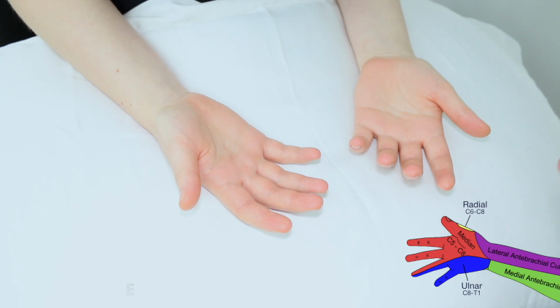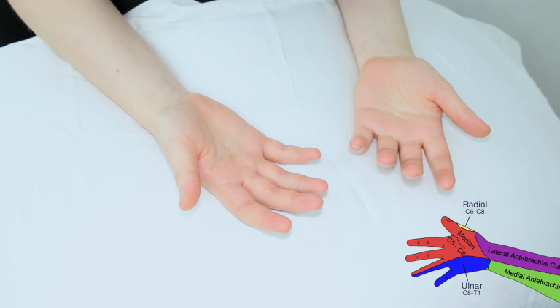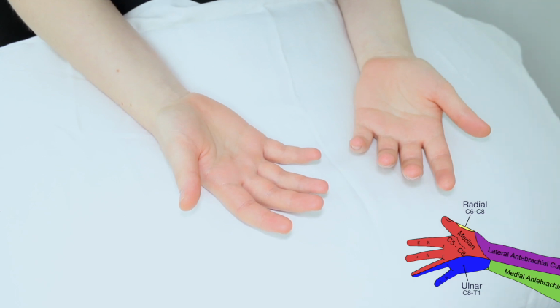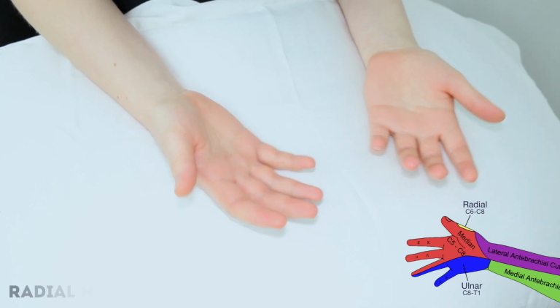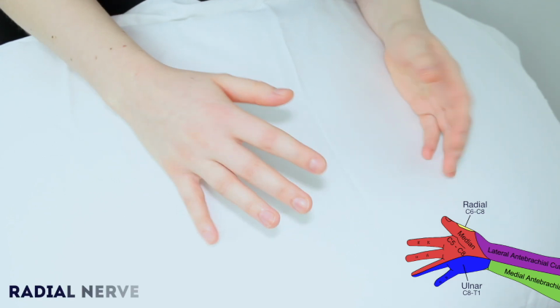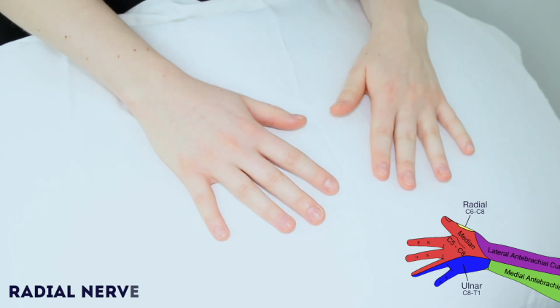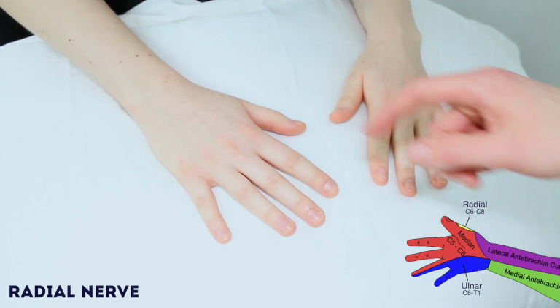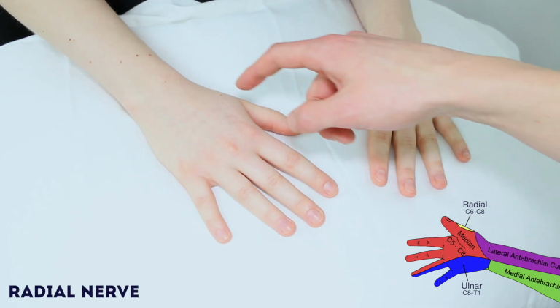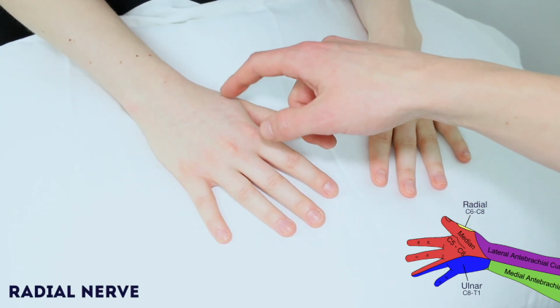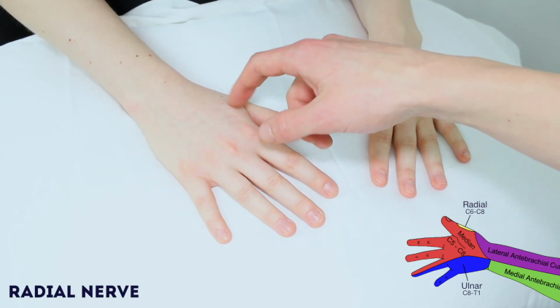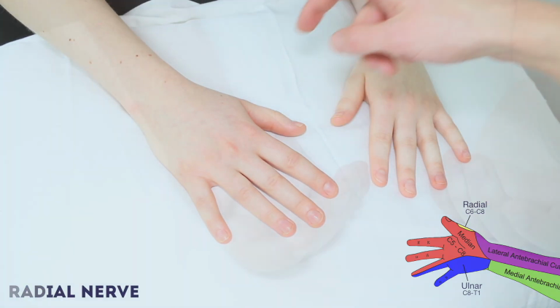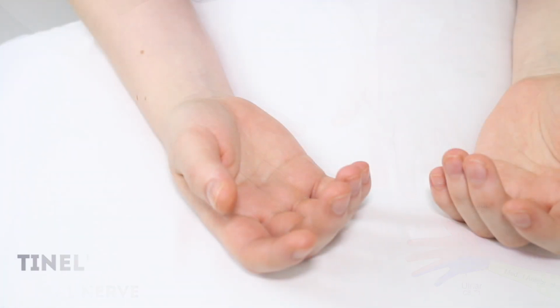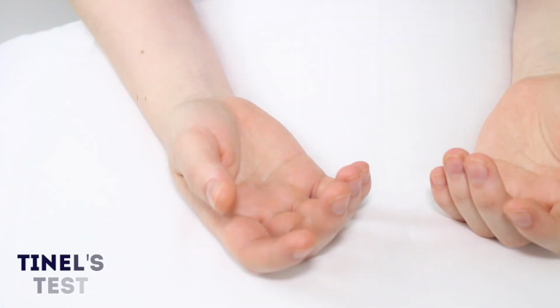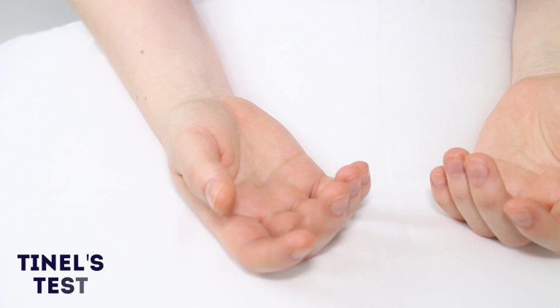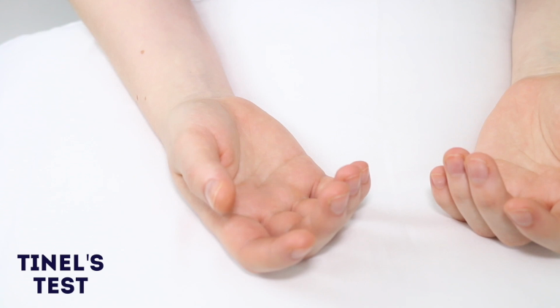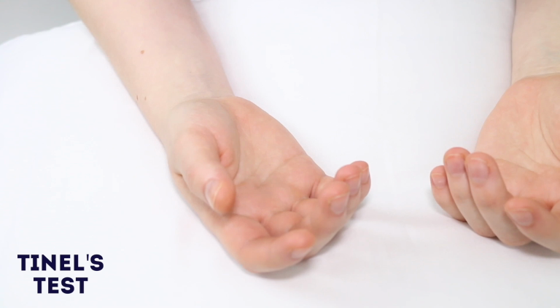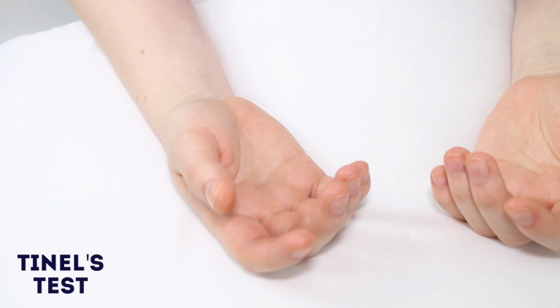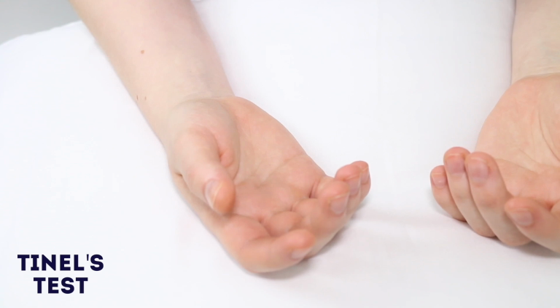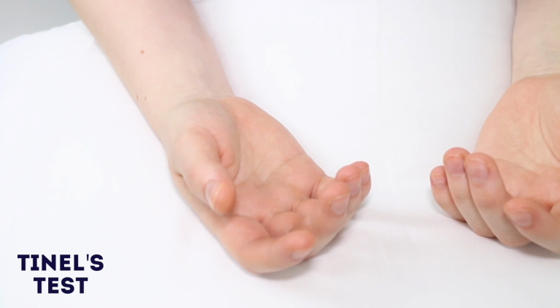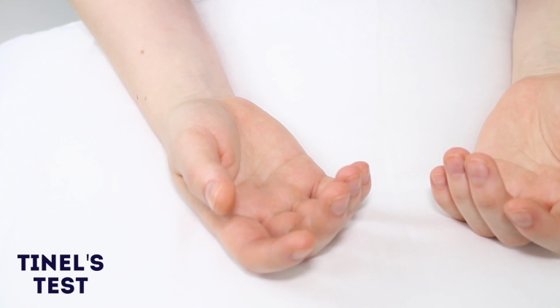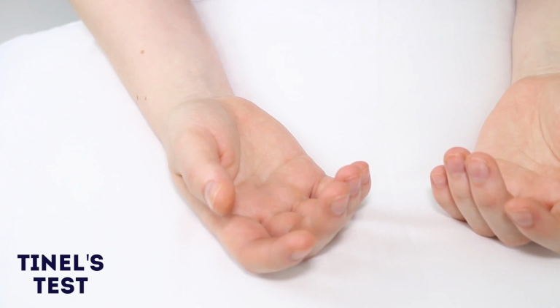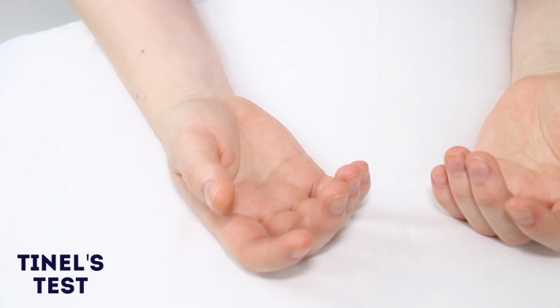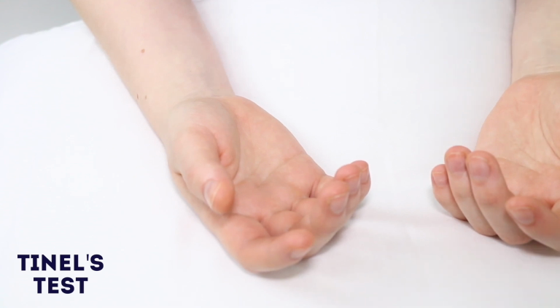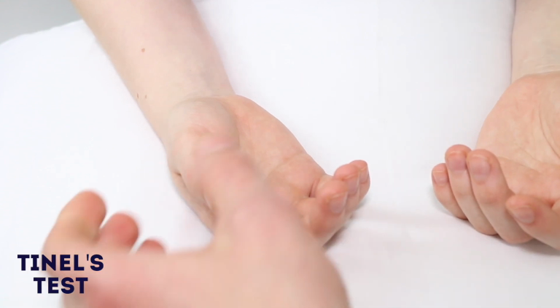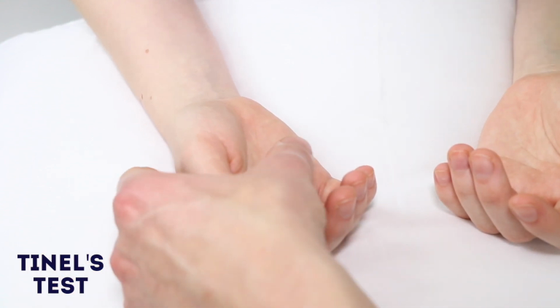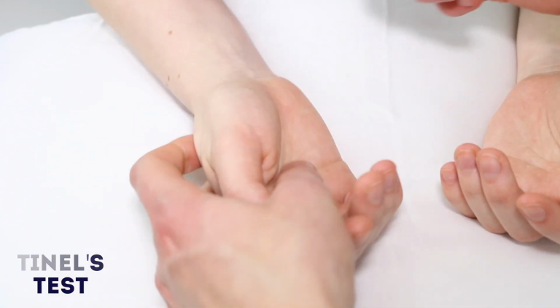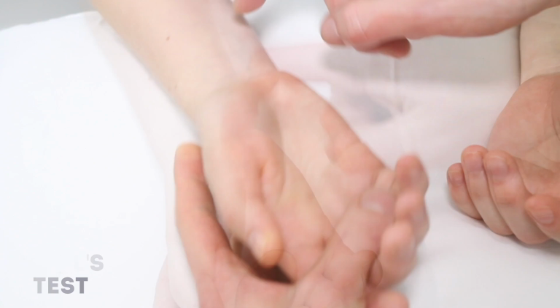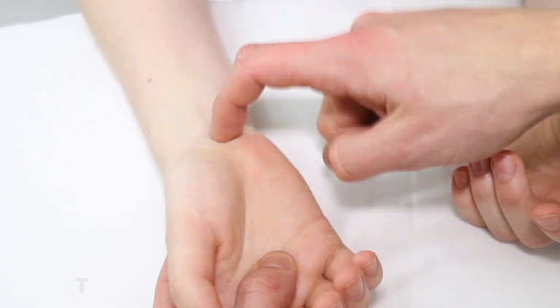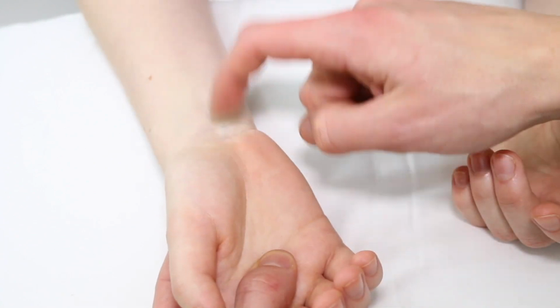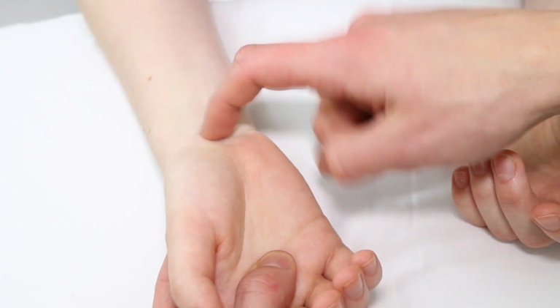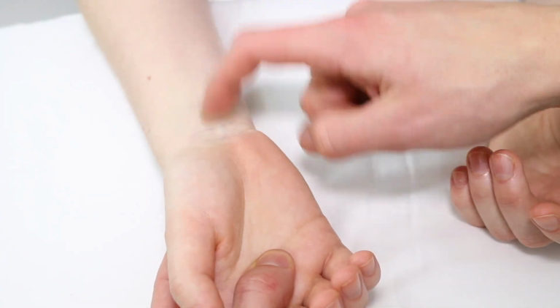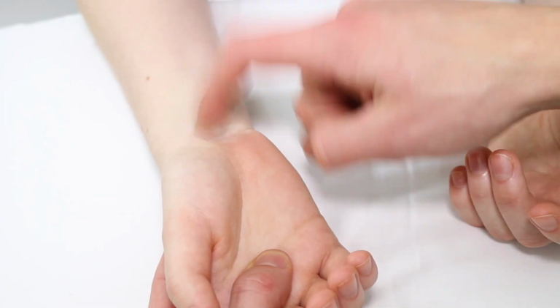And if you can turn your hands over for me. Yes. I'm just going to tap your wrist now and let me know if you feel tingling or any pain, okay? Okay. No, that's fine.